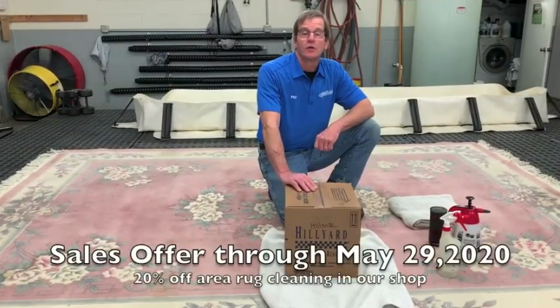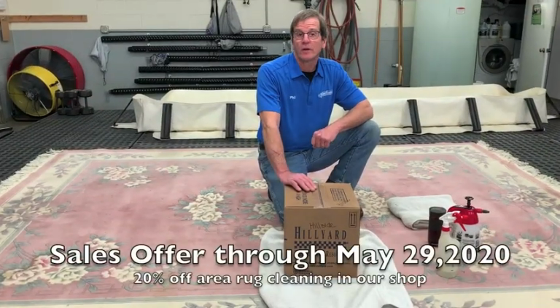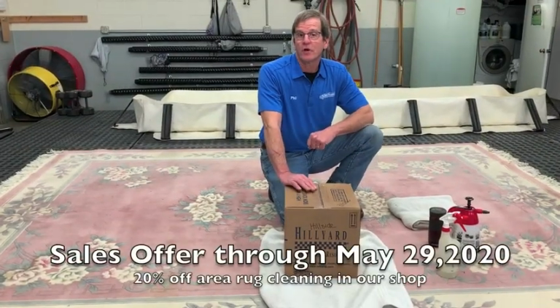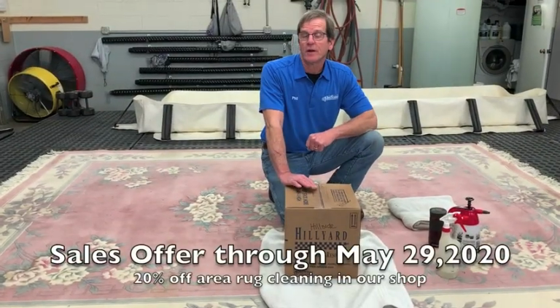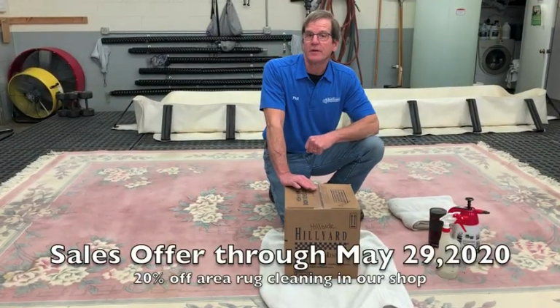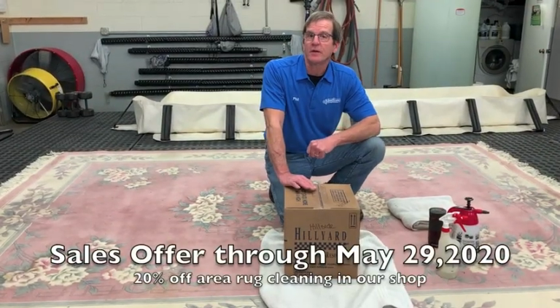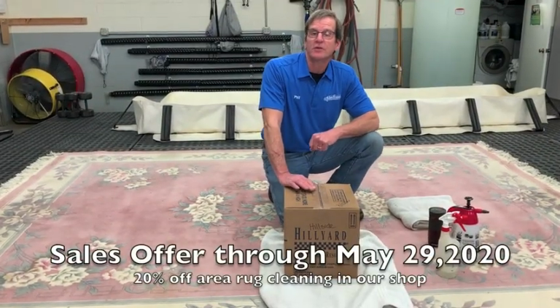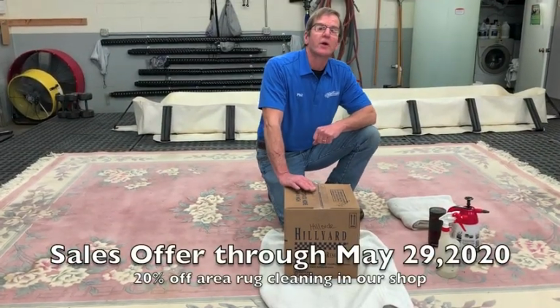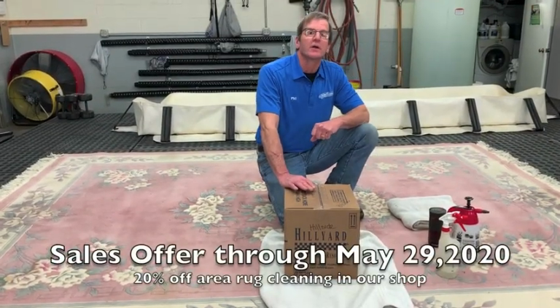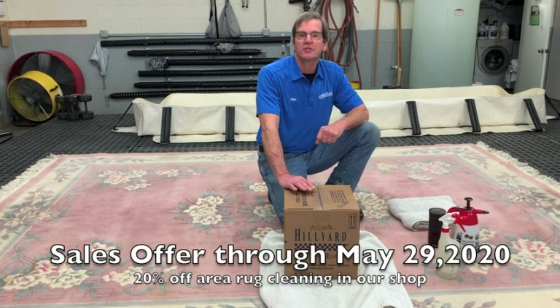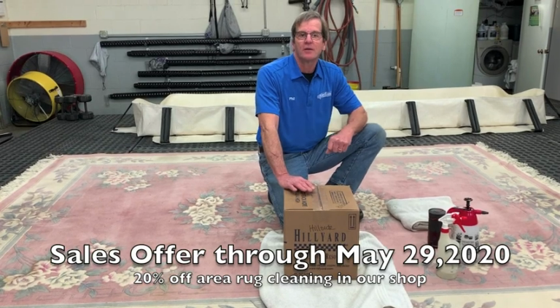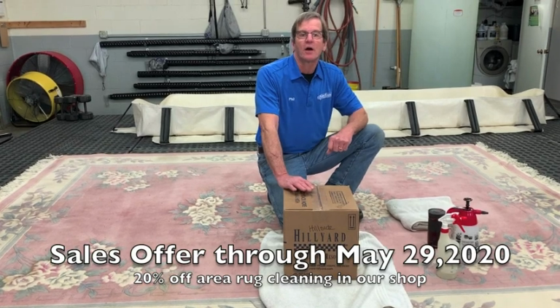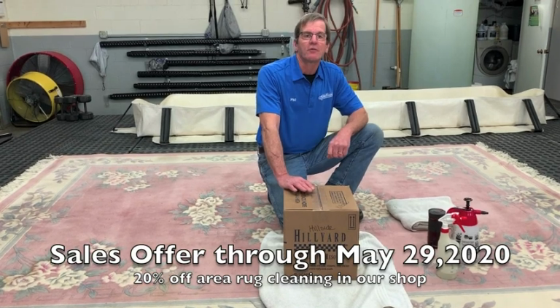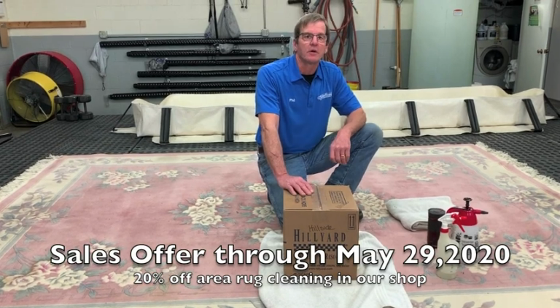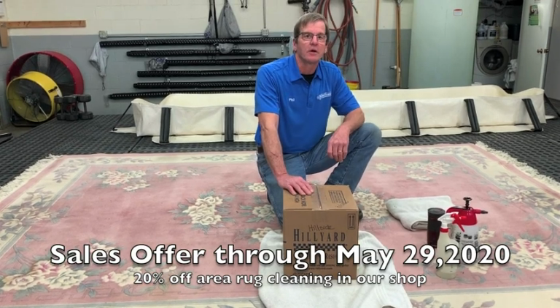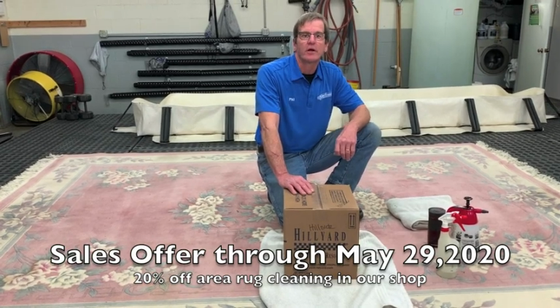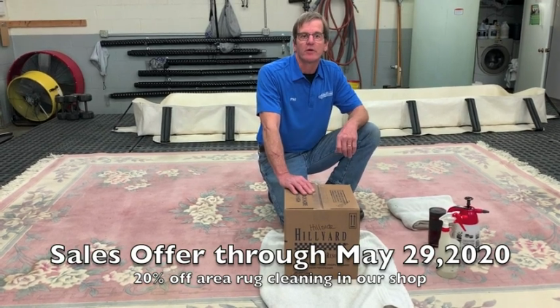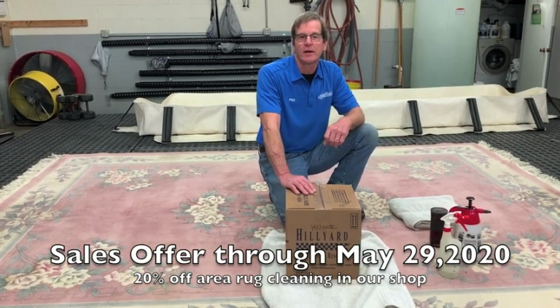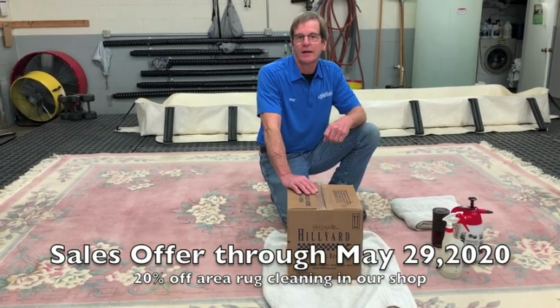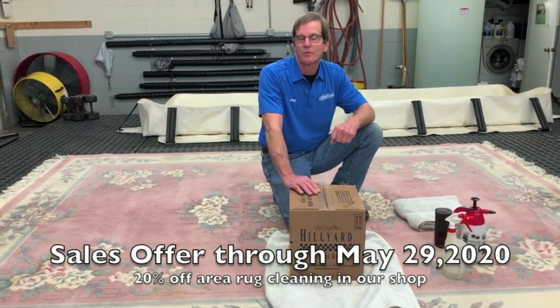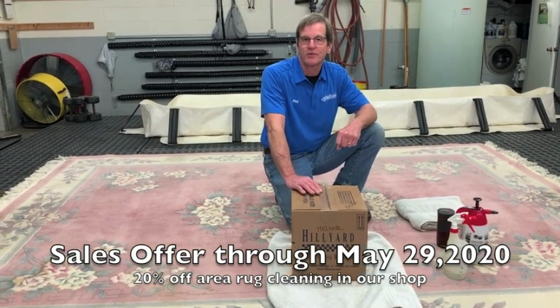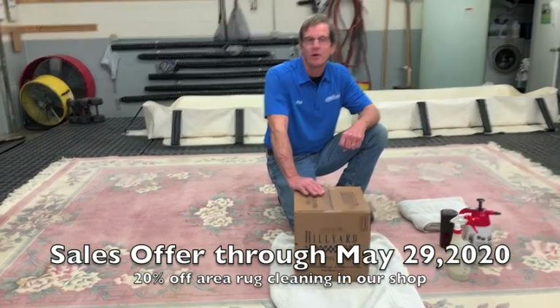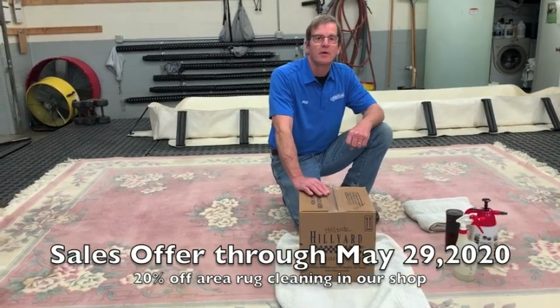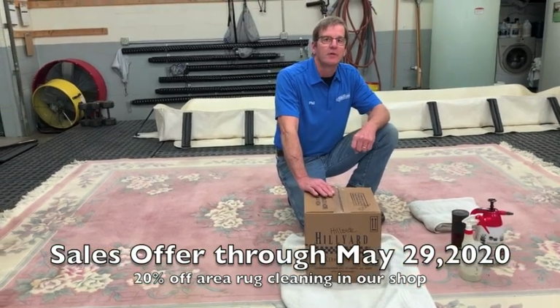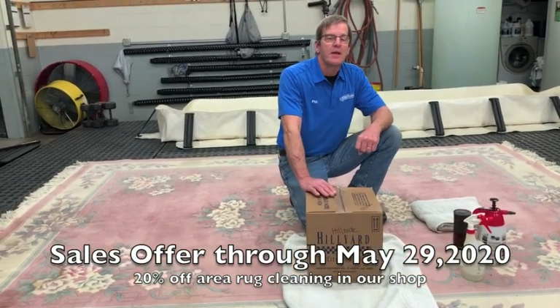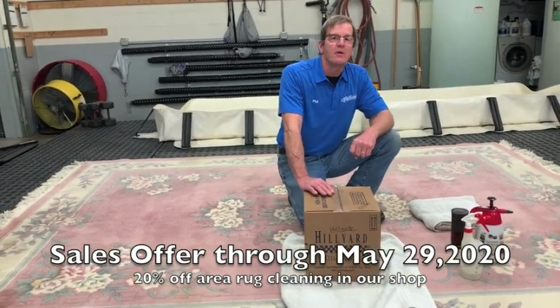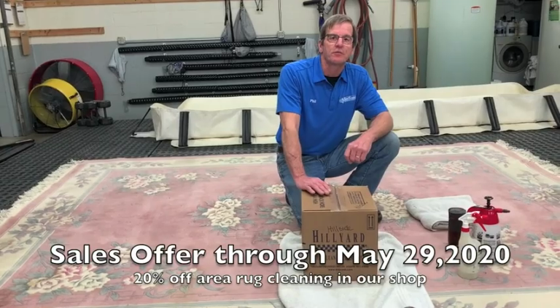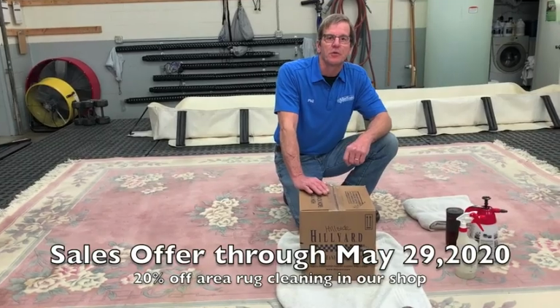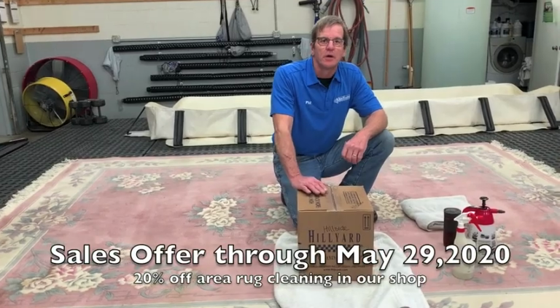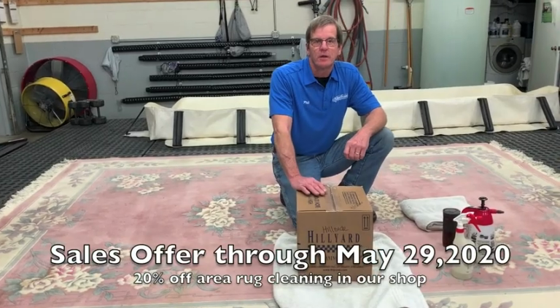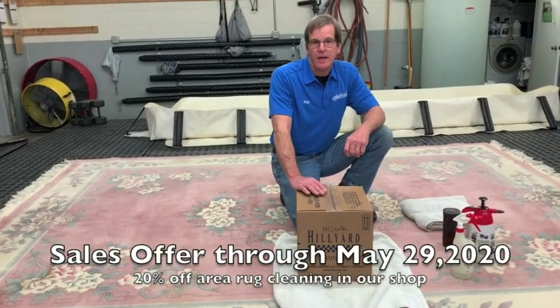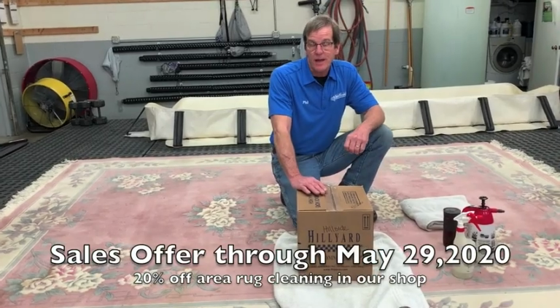During this COVID-19 season, we are going to extend our offer of area rug cleaning at 20% off from now through the end of May.